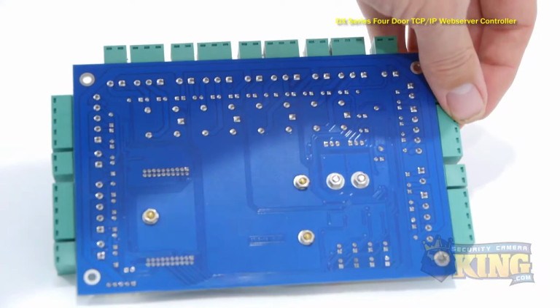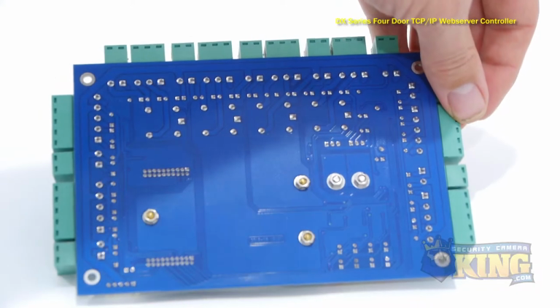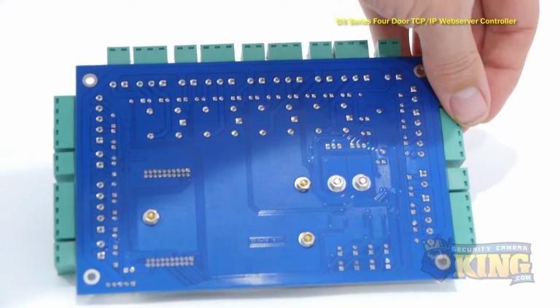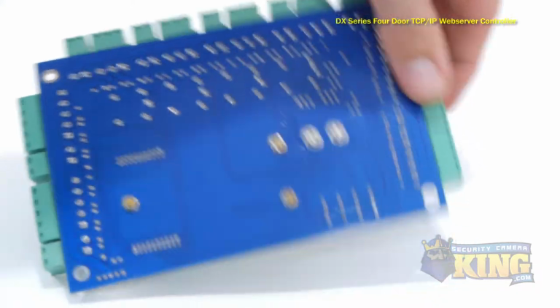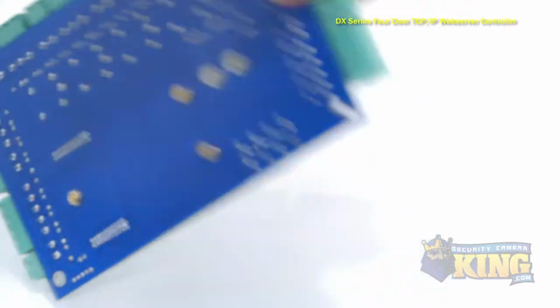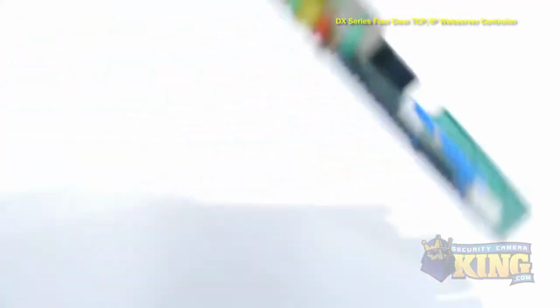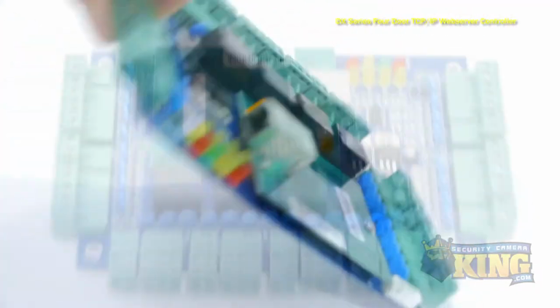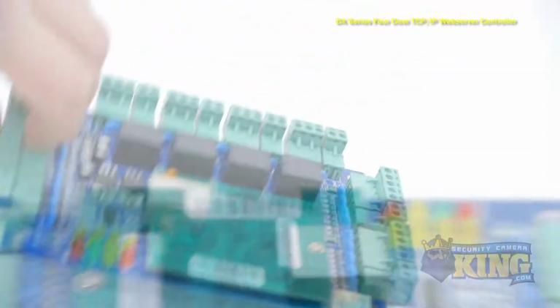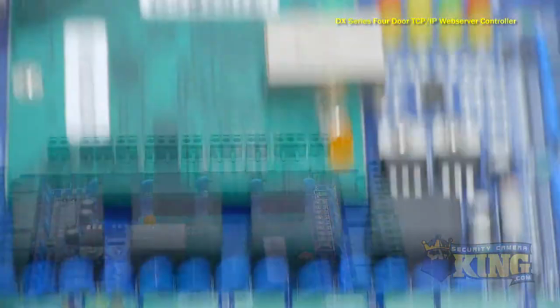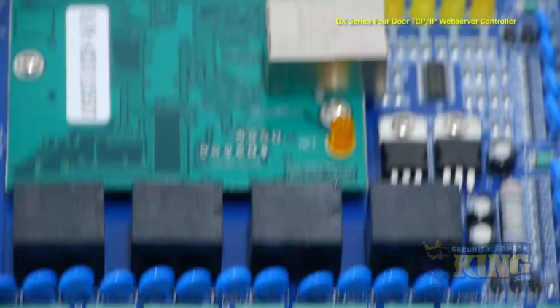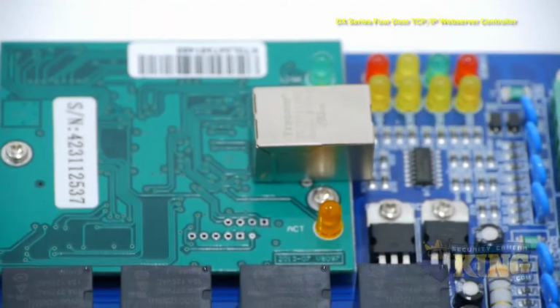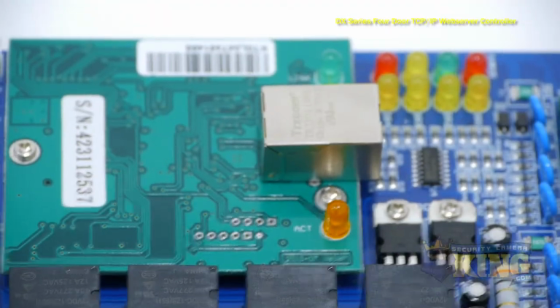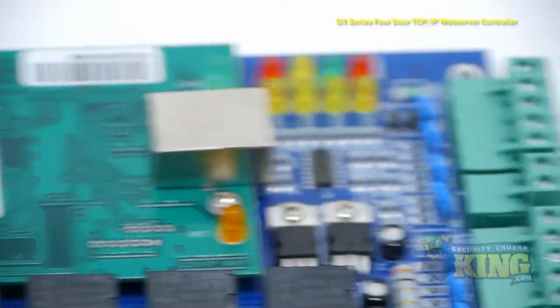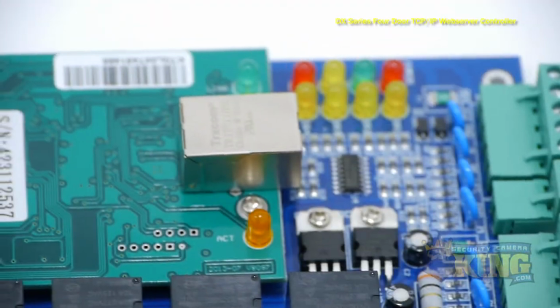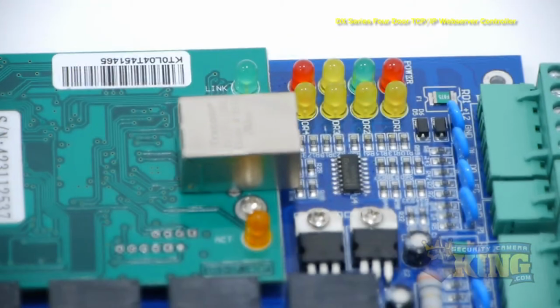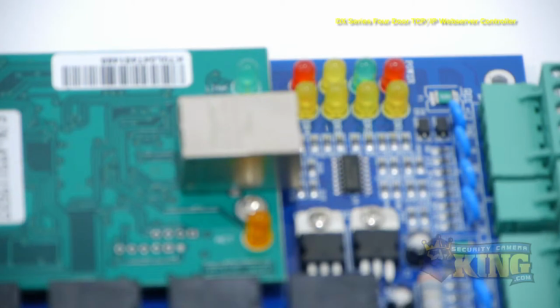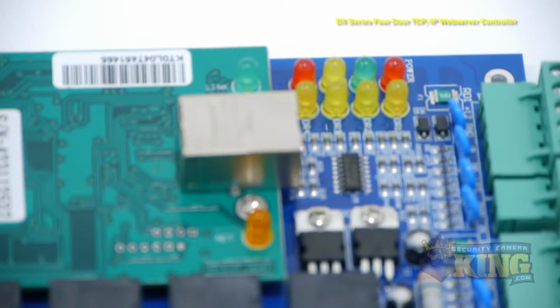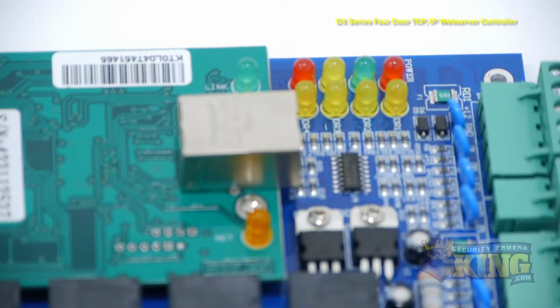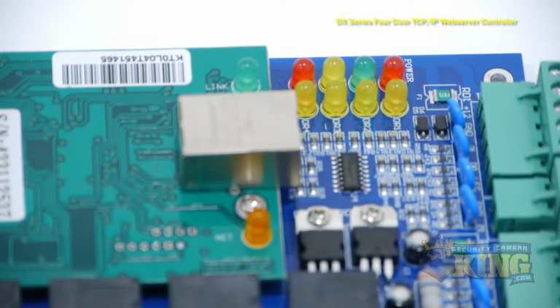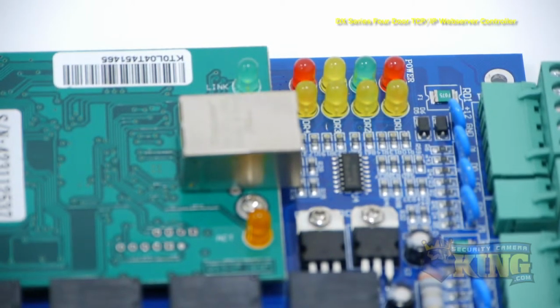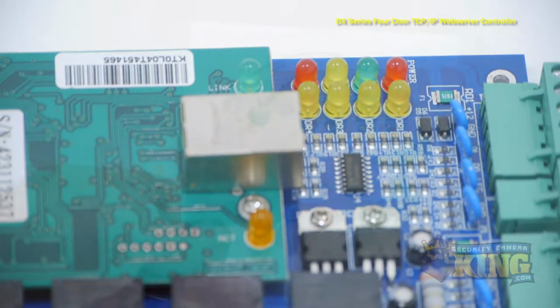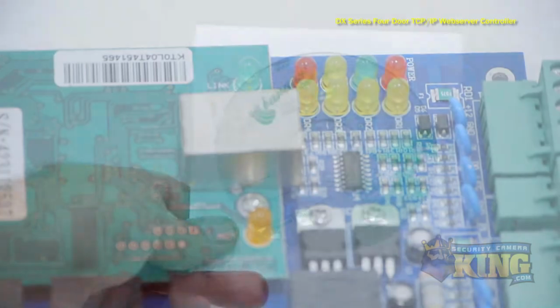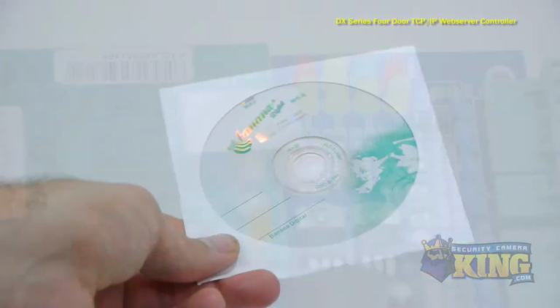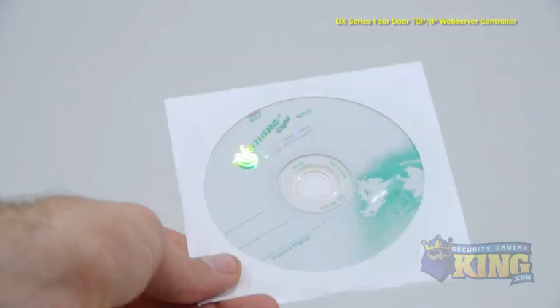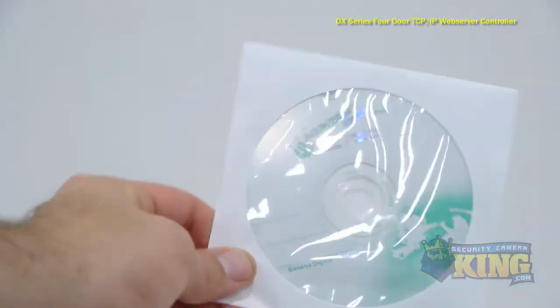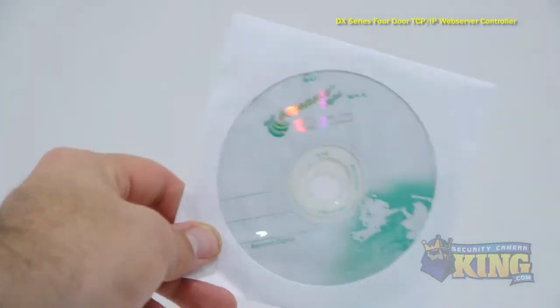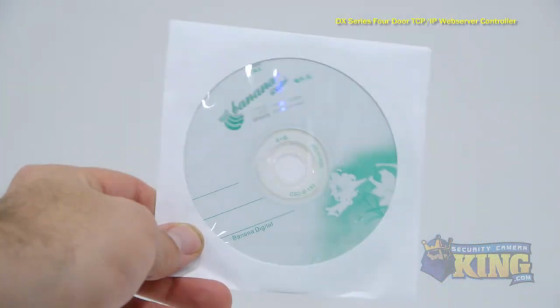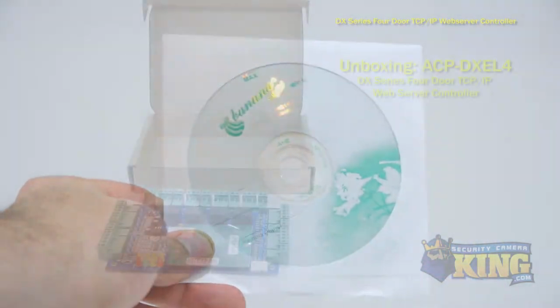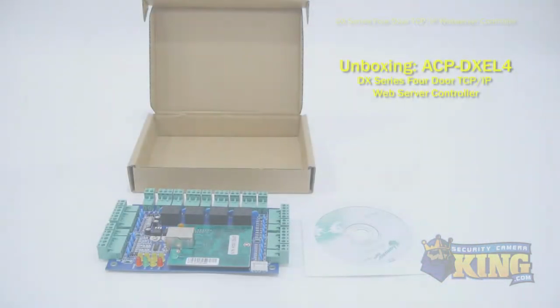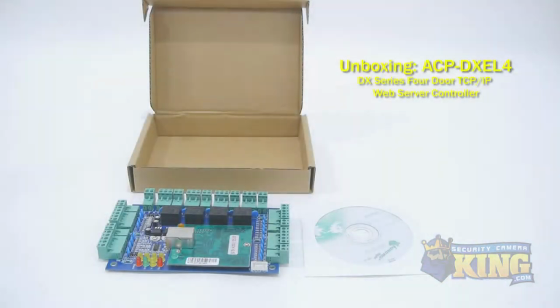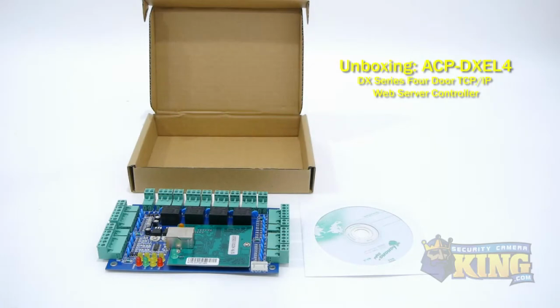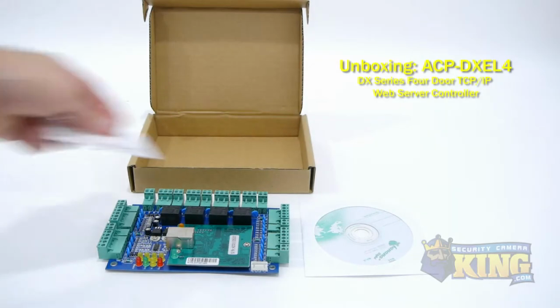This board can be expanded to multiple doors. If you wish to add more doors to the access control in the future, simply connect another board to your network and the DX software will be able to see all doors connected to each control board.